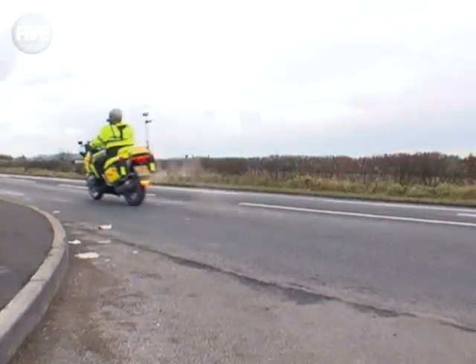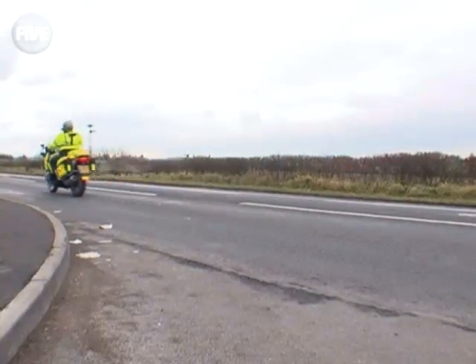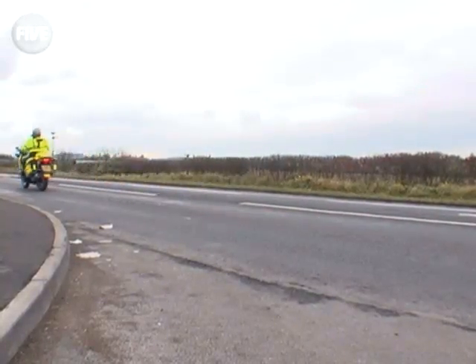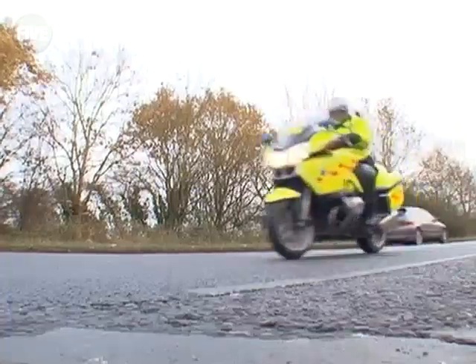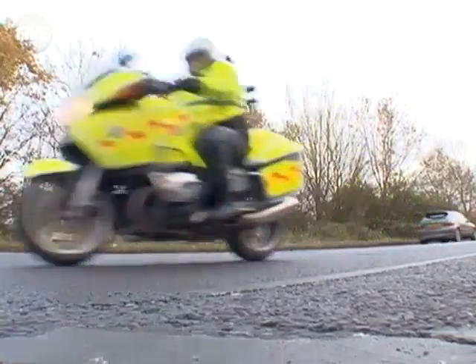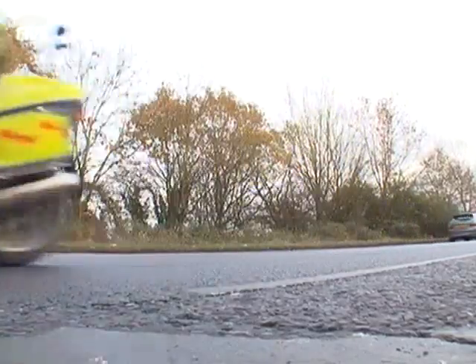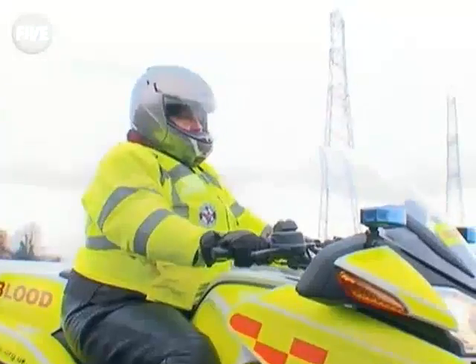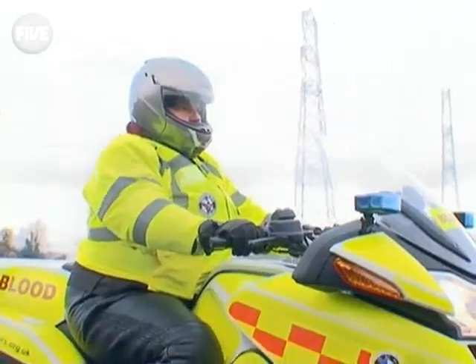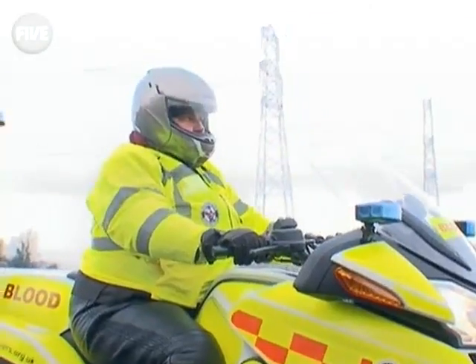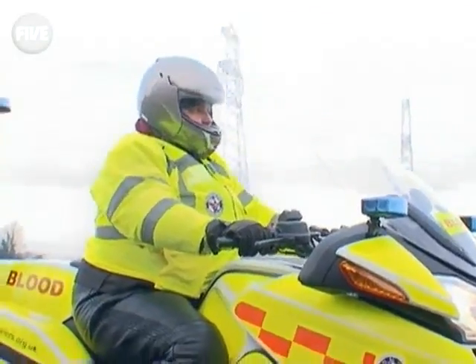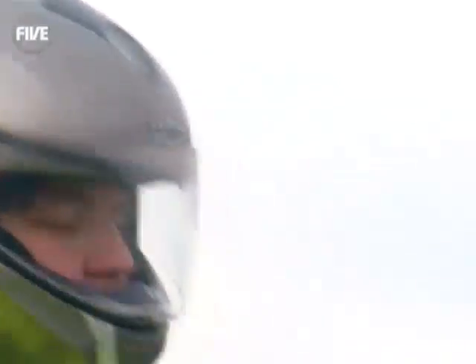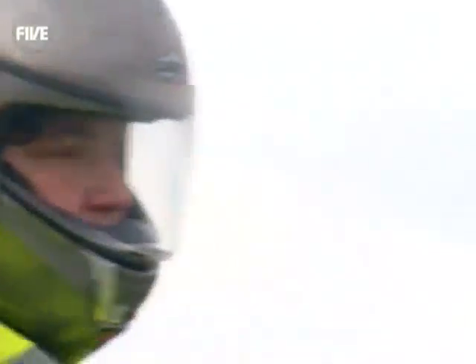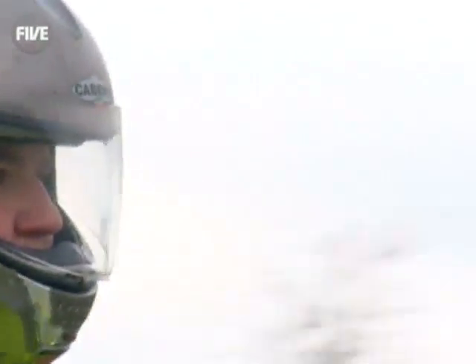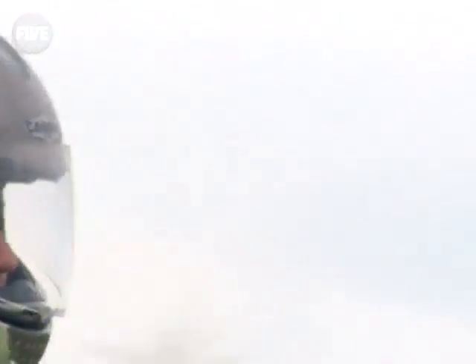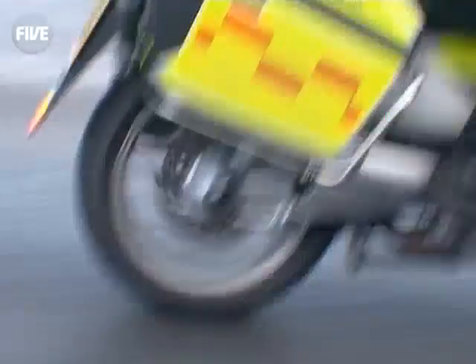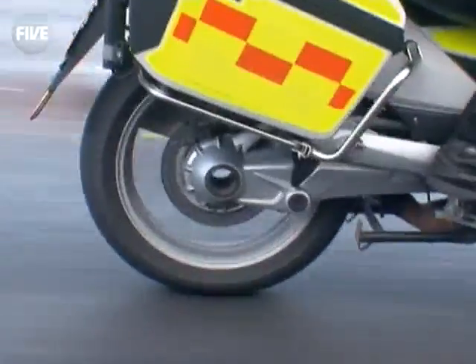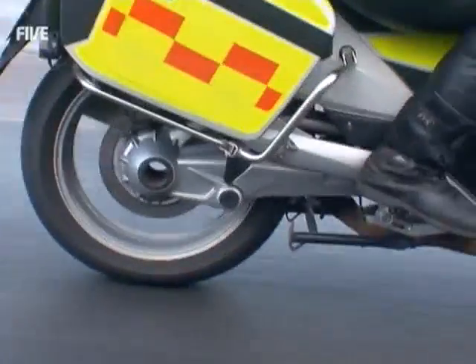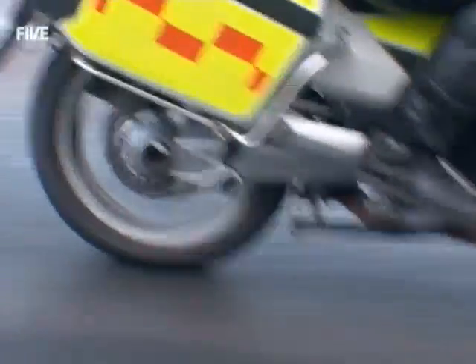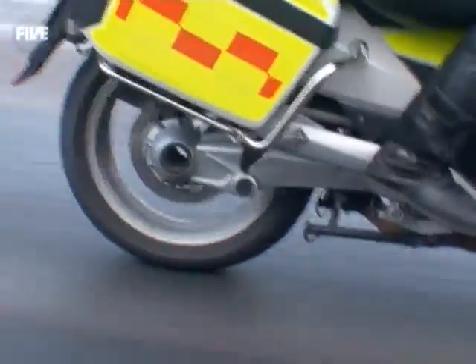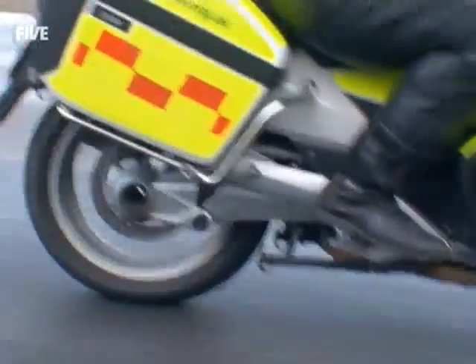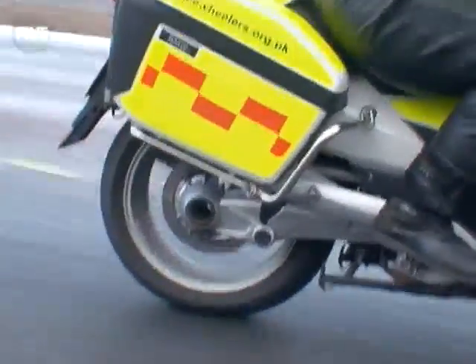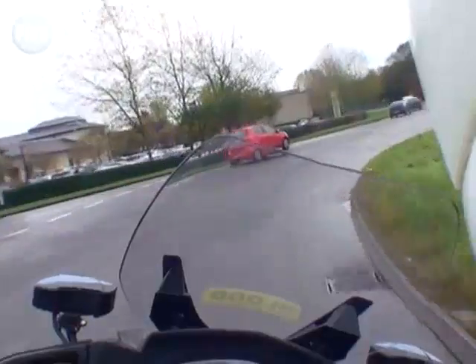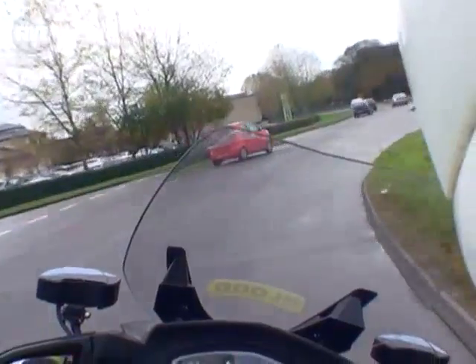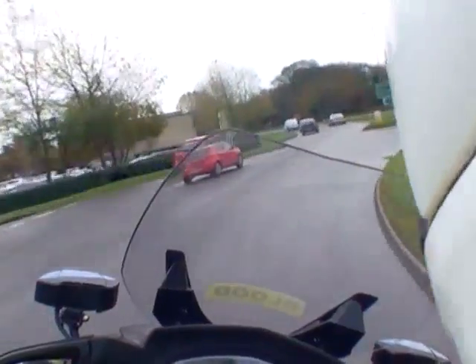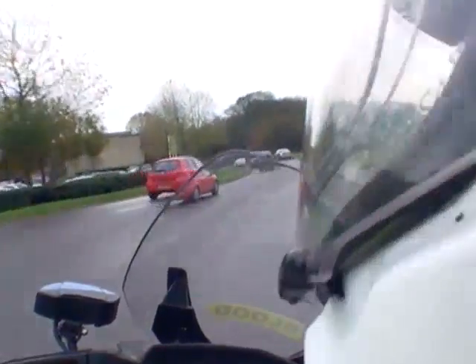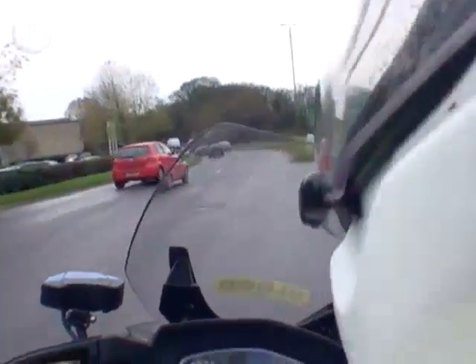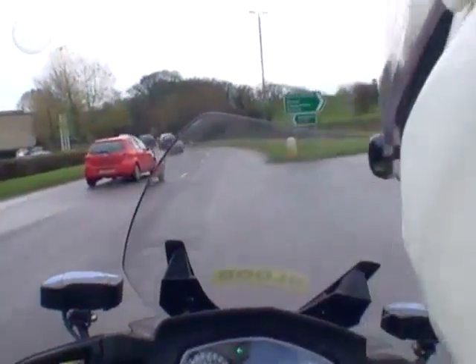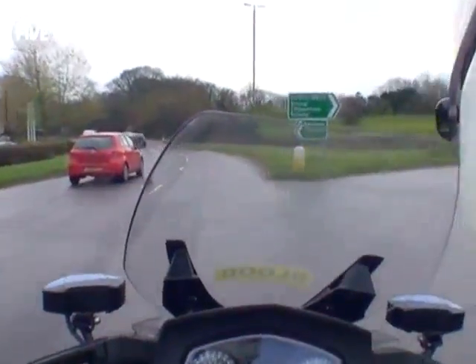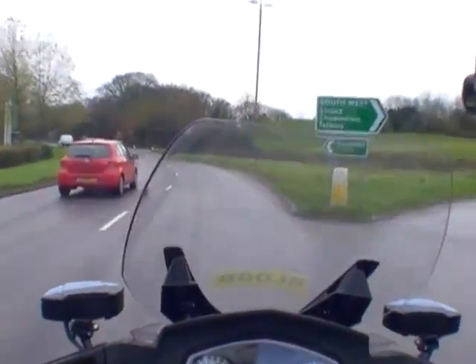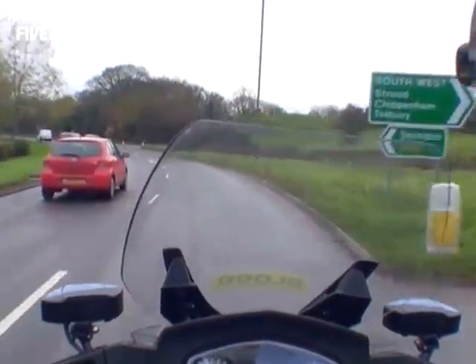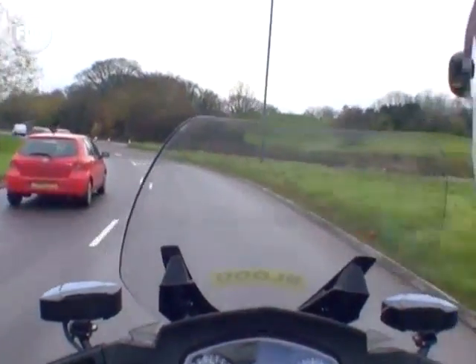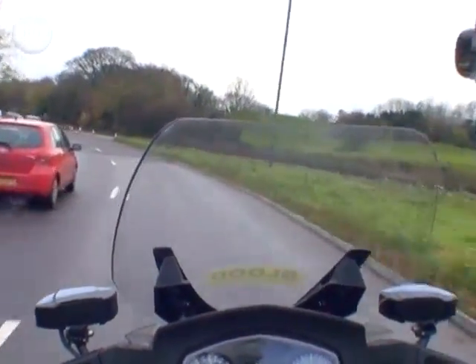Nationwide, there are ten blood bike organisations. Between them, they operate a crucial service which not only saves lives but saves the NHS hundreds of thousands of pounds every year.